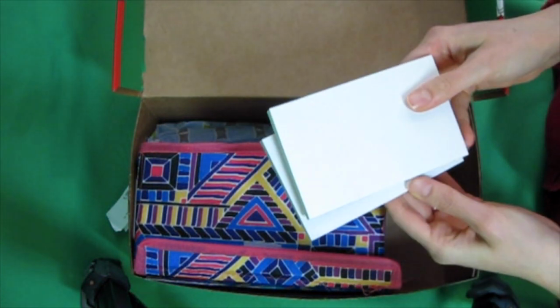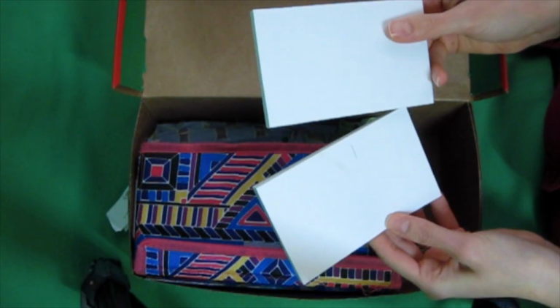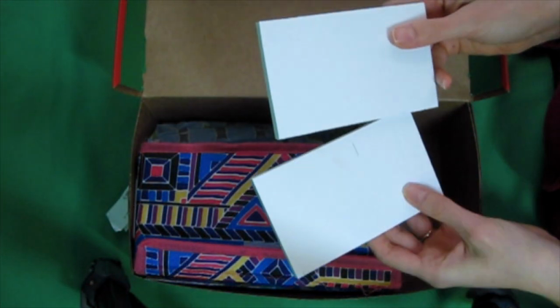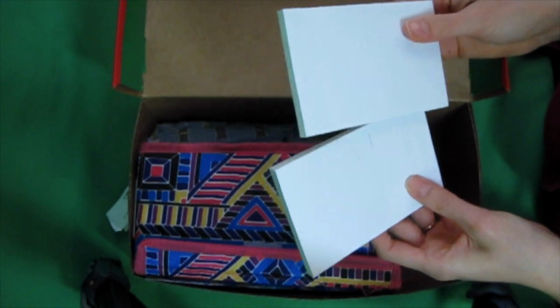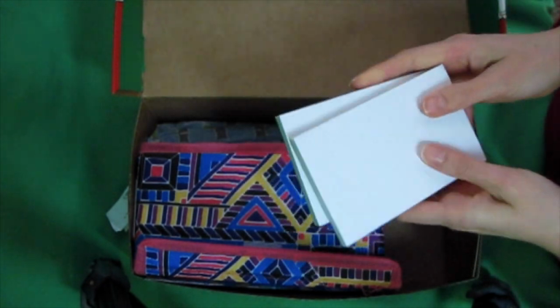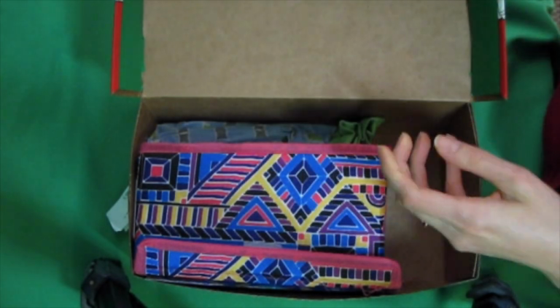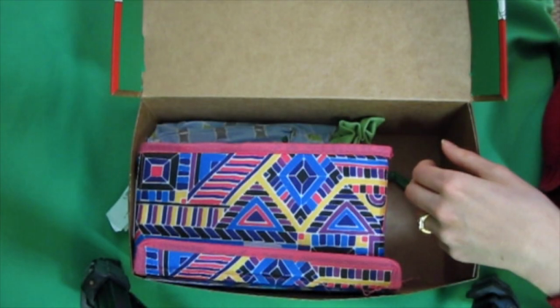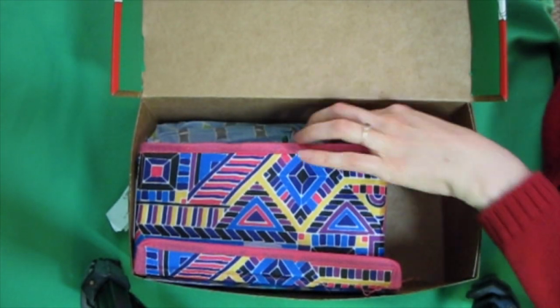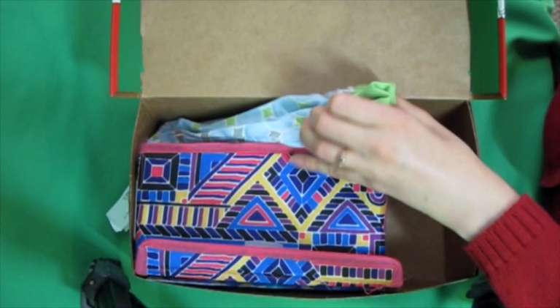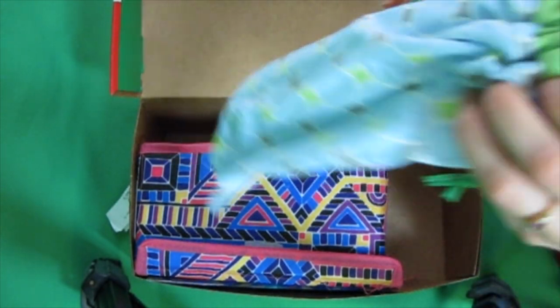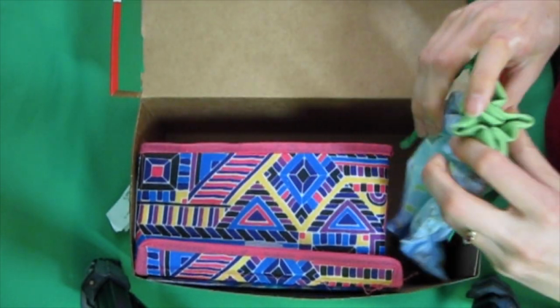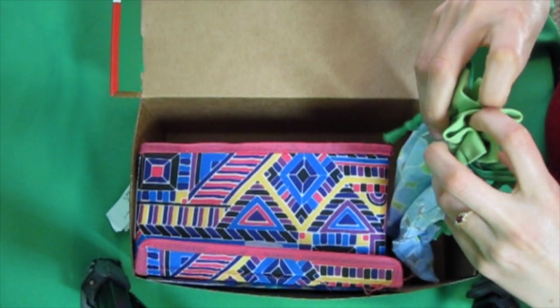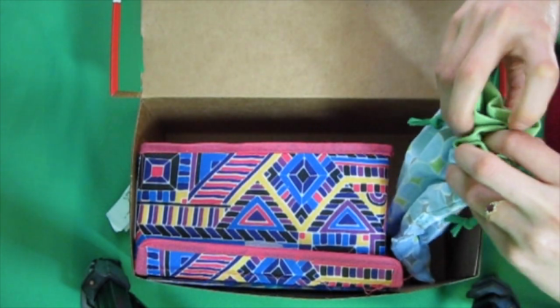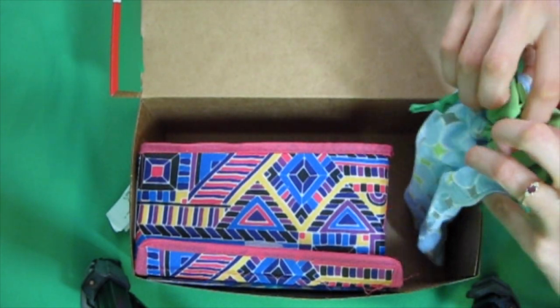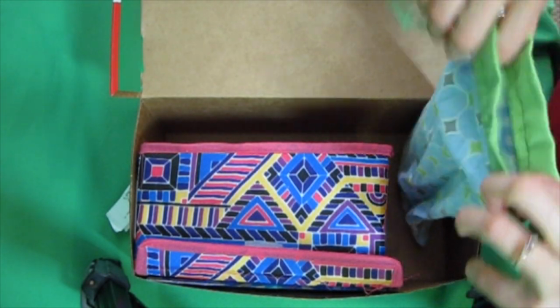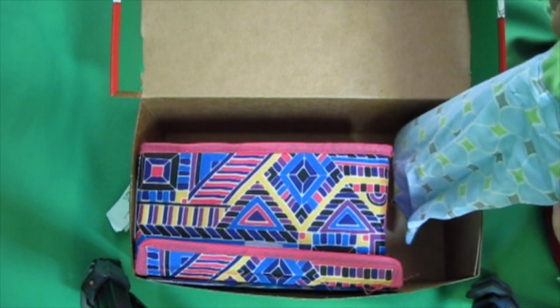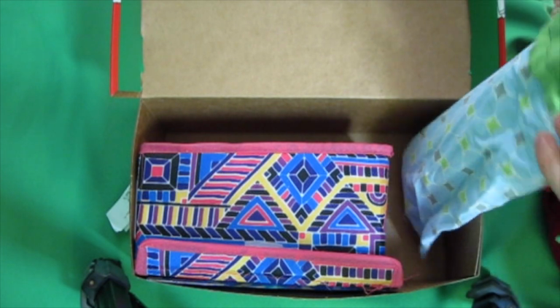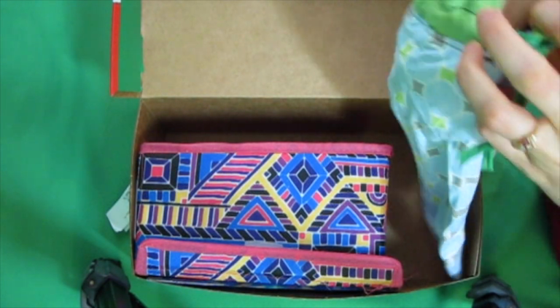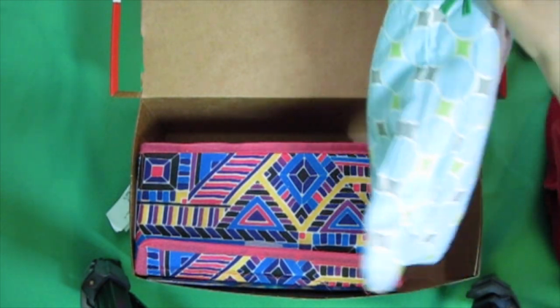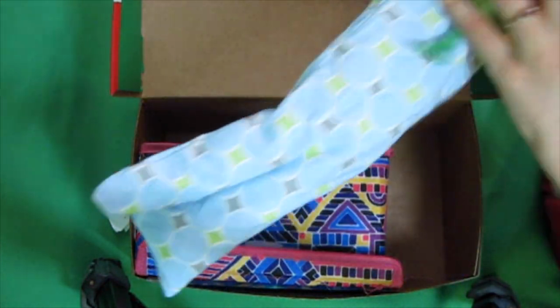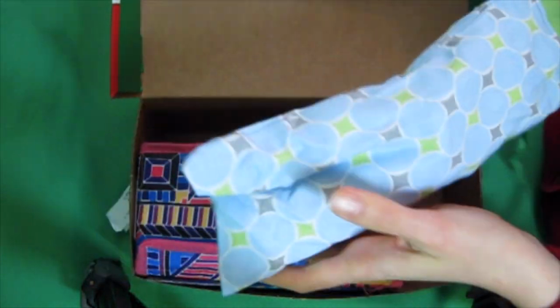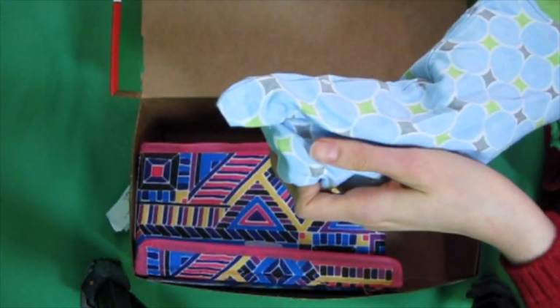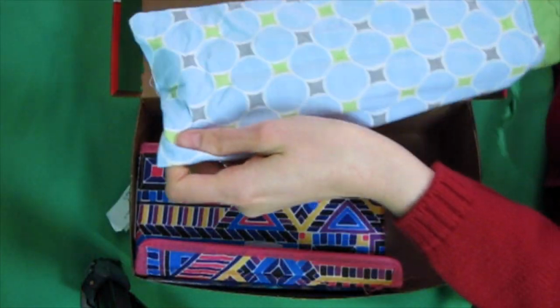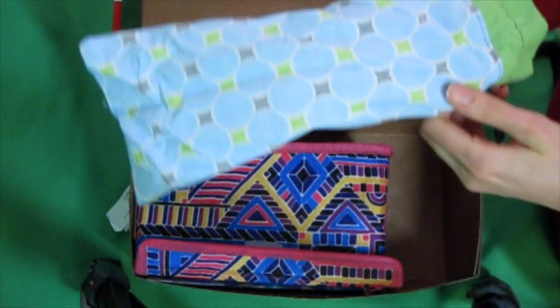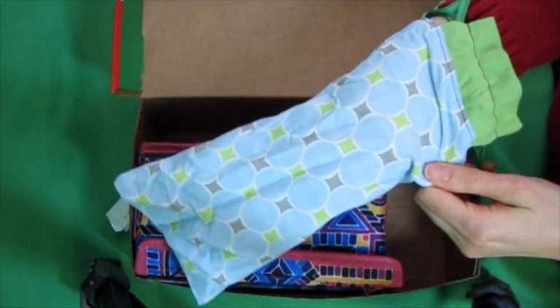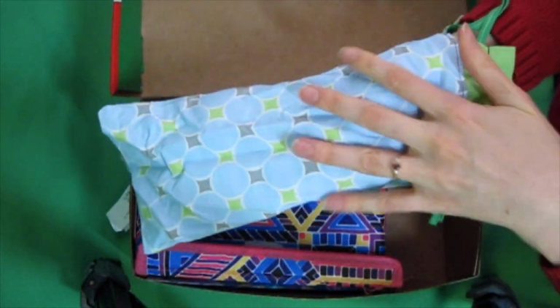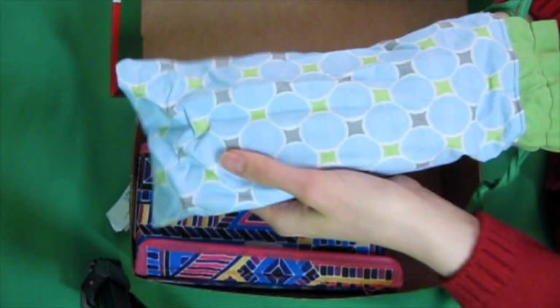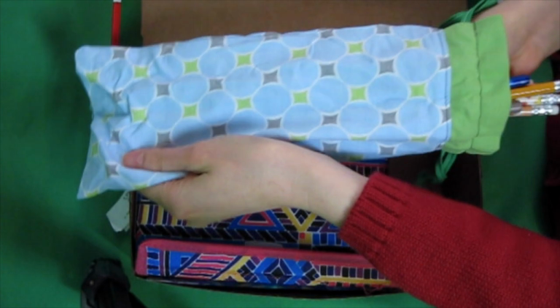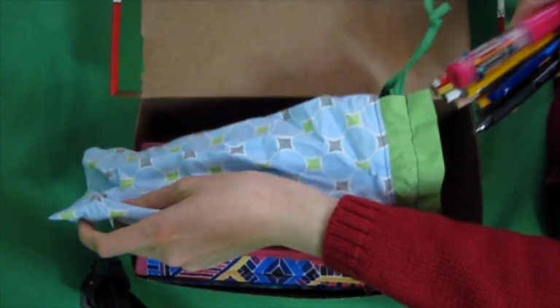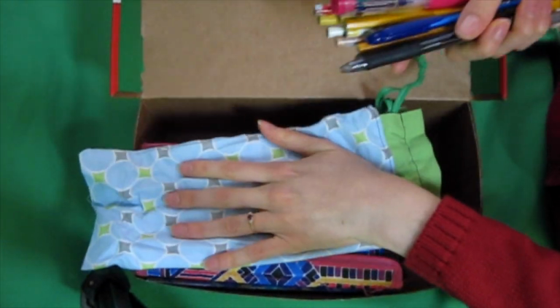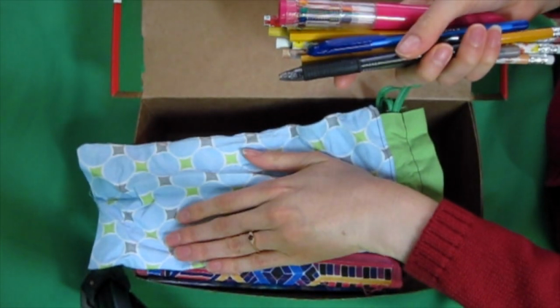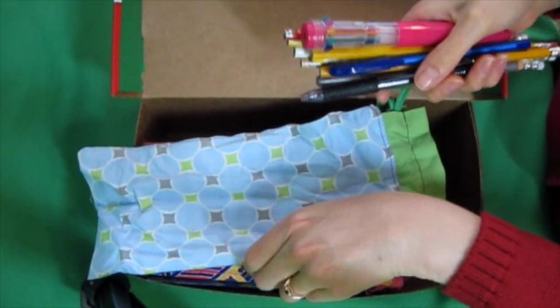Some plain paper for them to draw on. This is their school supply kit — I'll put the pattern for this bag below. It's really easy.